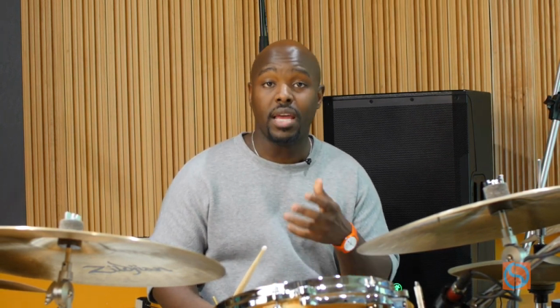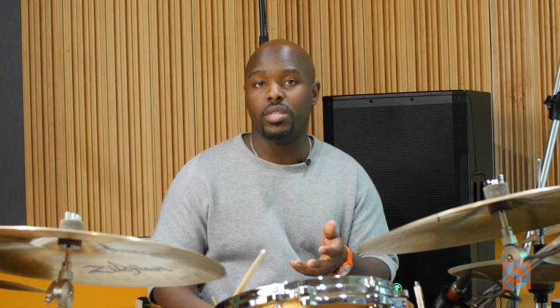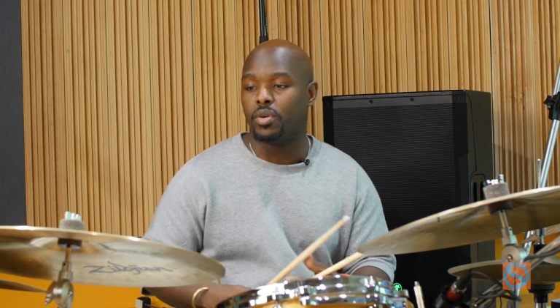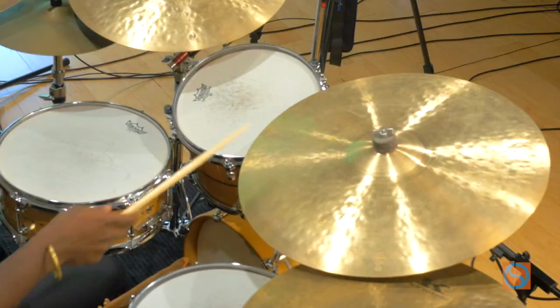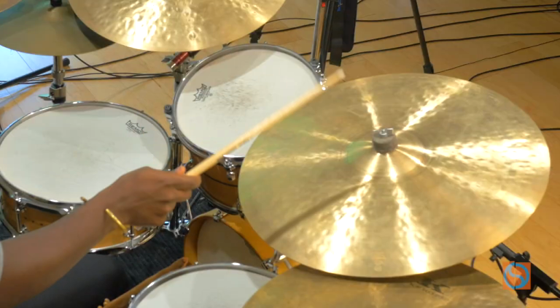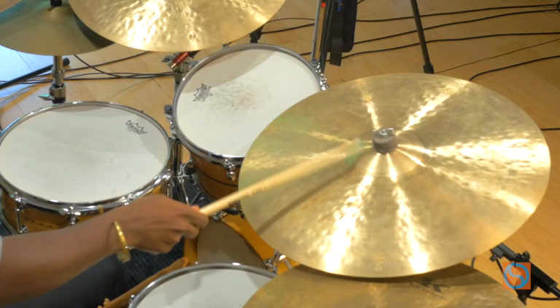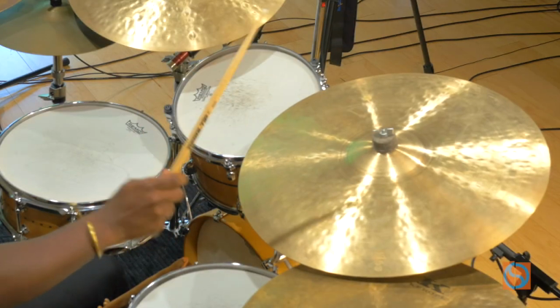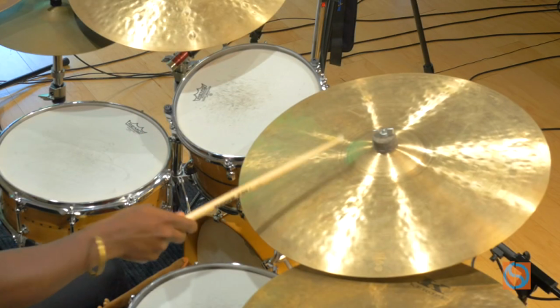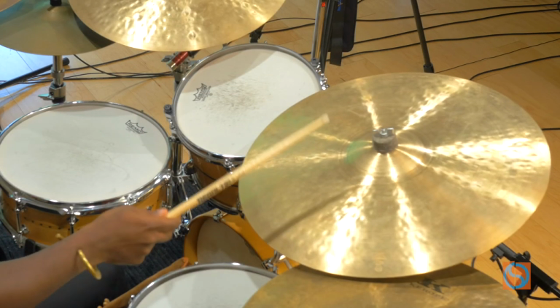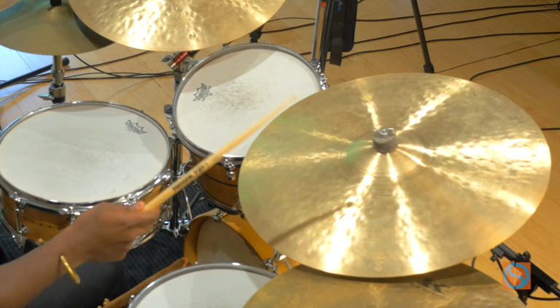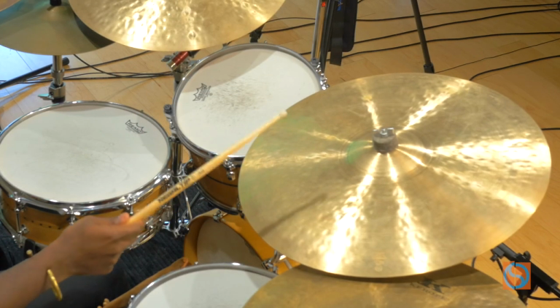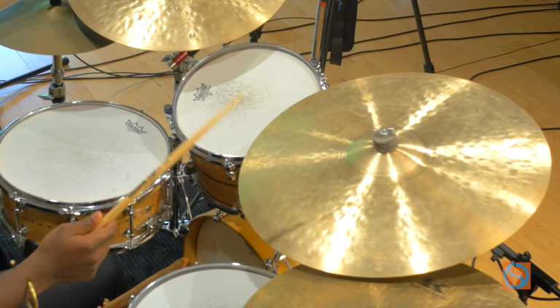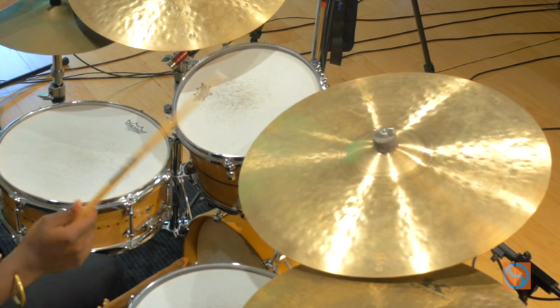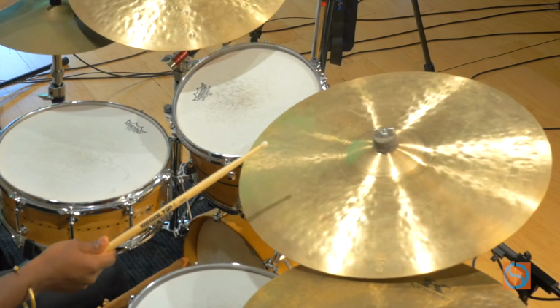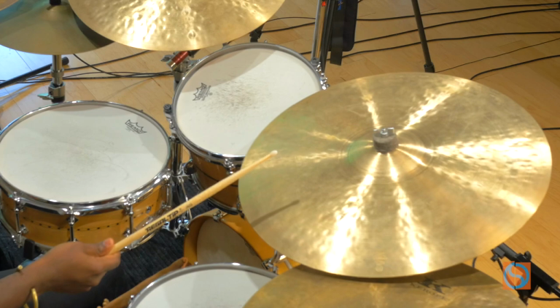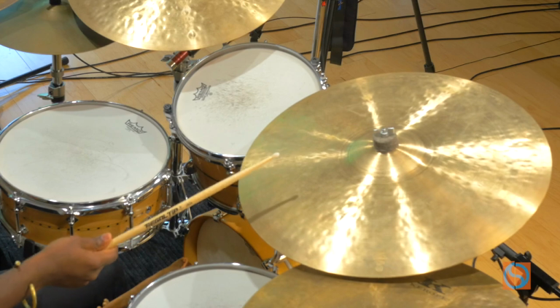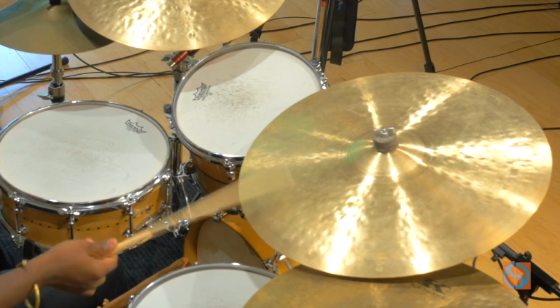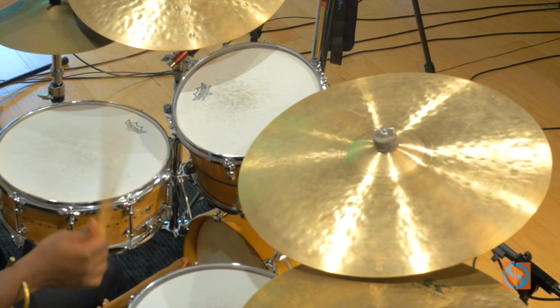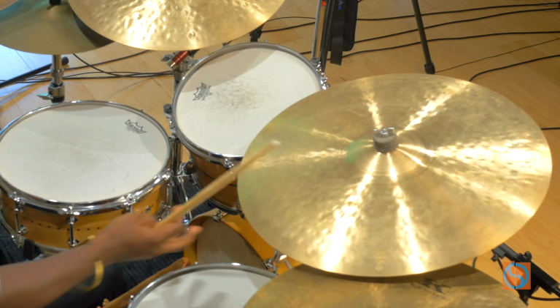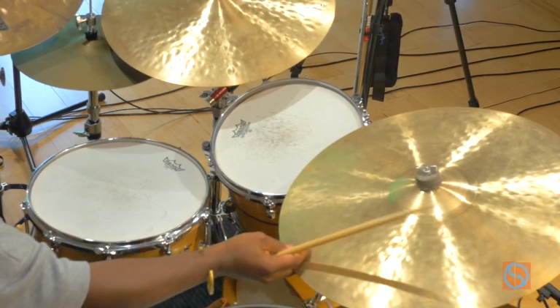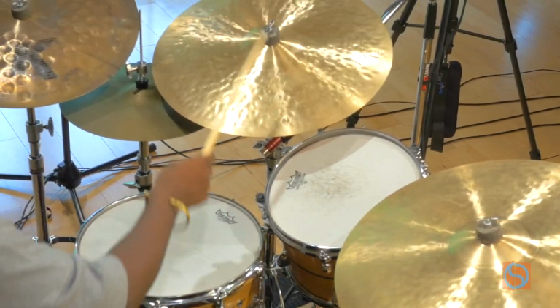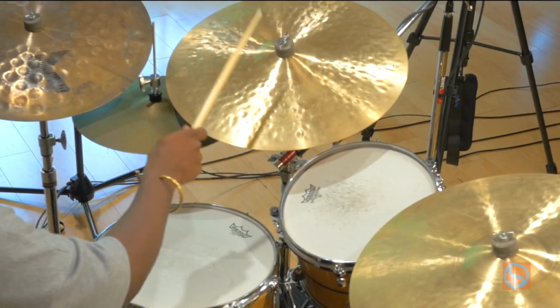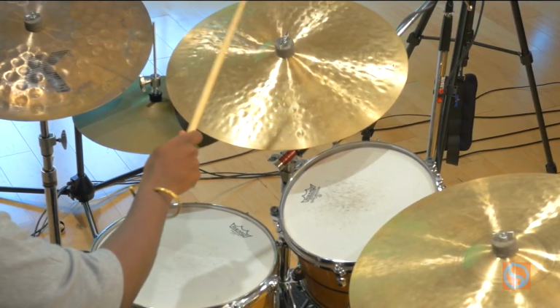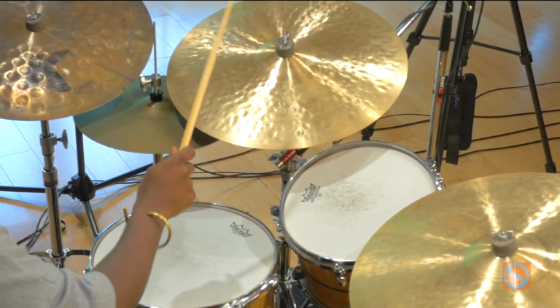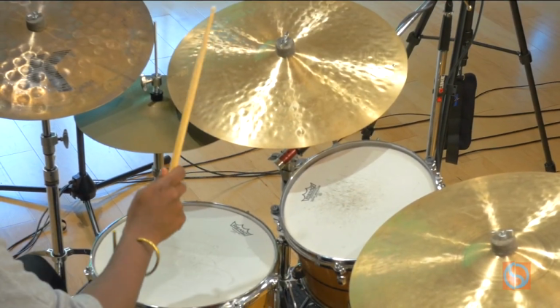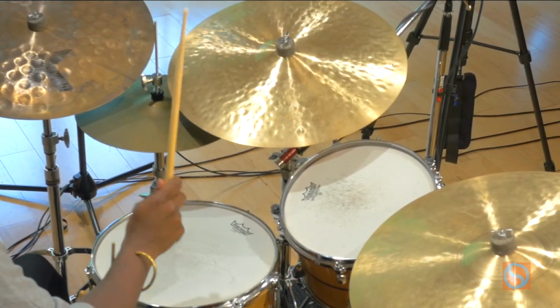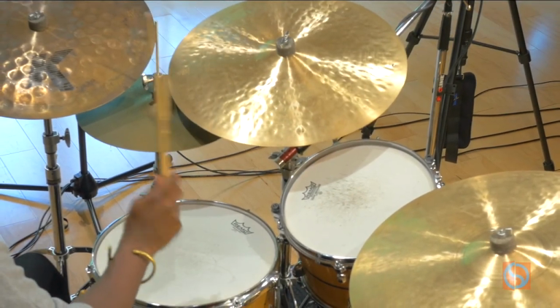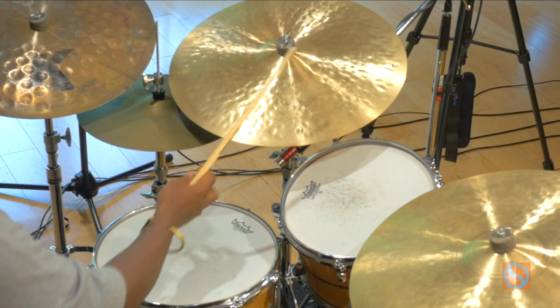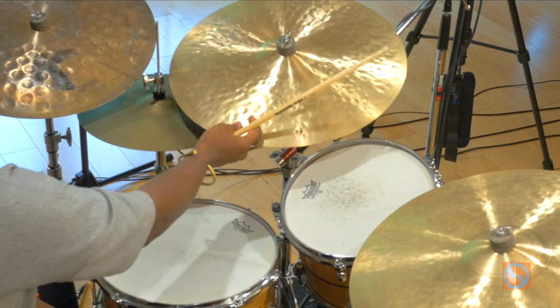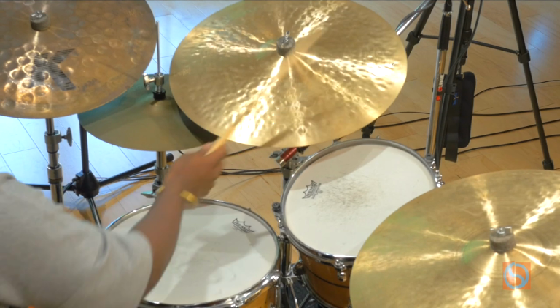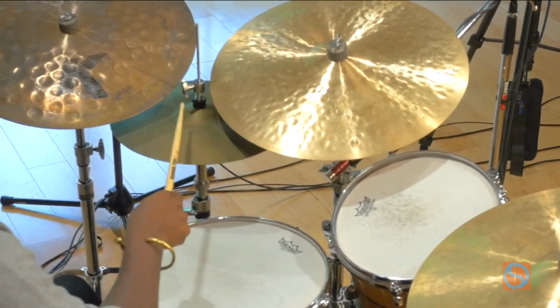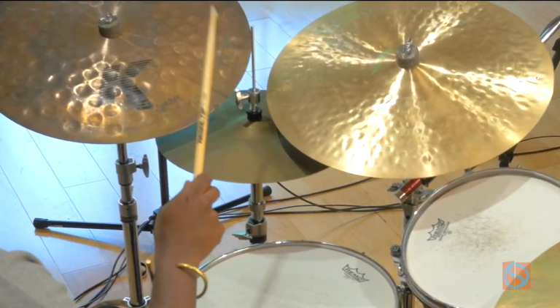Same thing with the cymbal — that's the meaty part. Same thing here with the hi-hat.